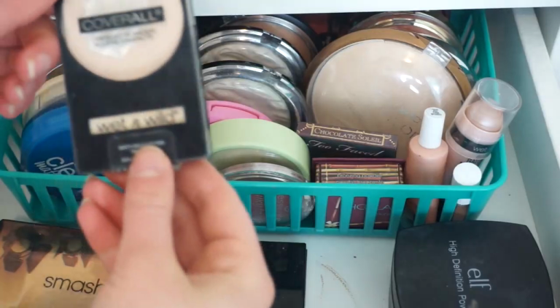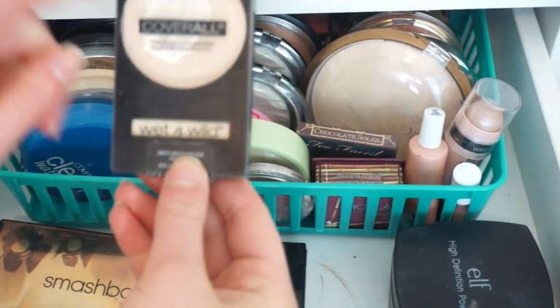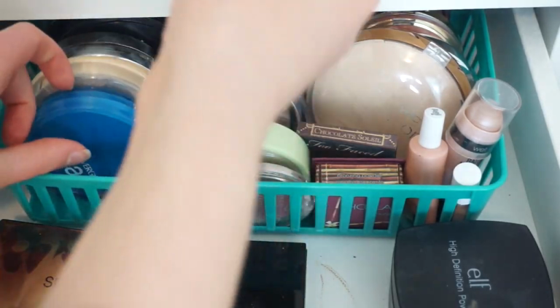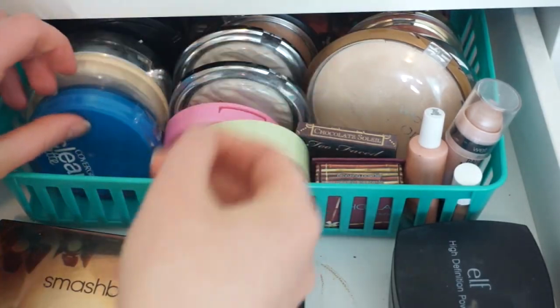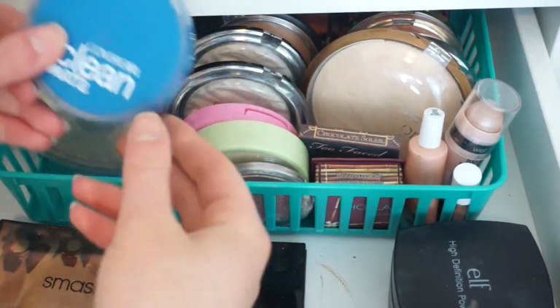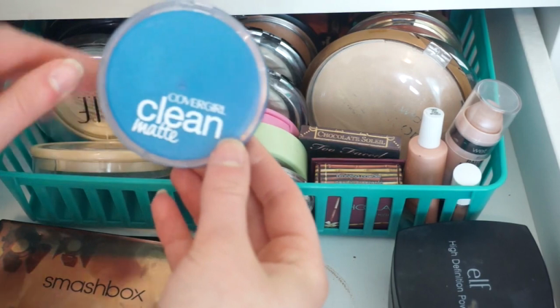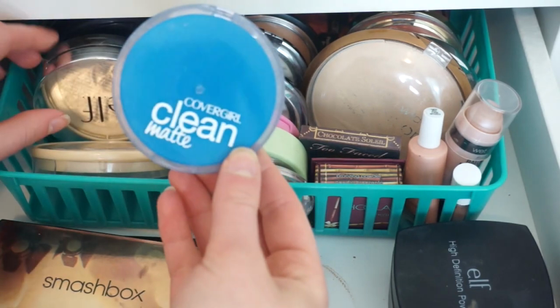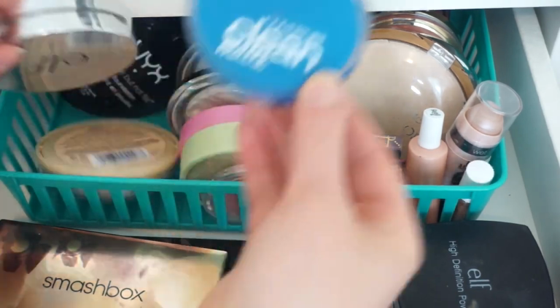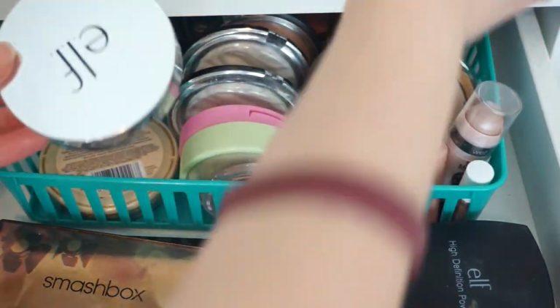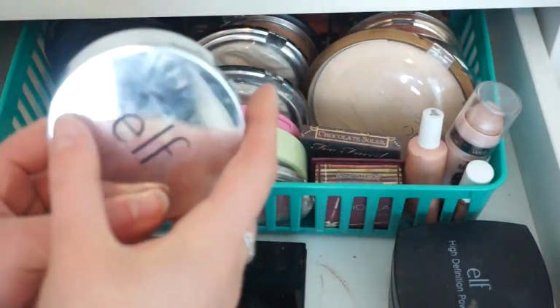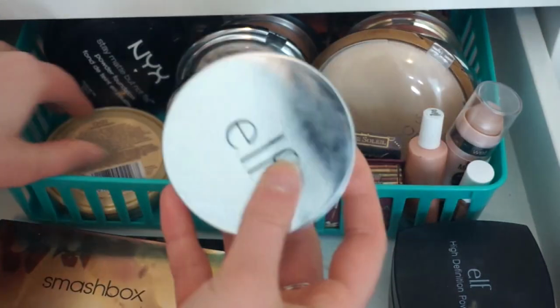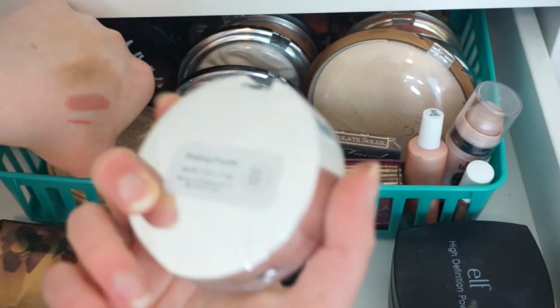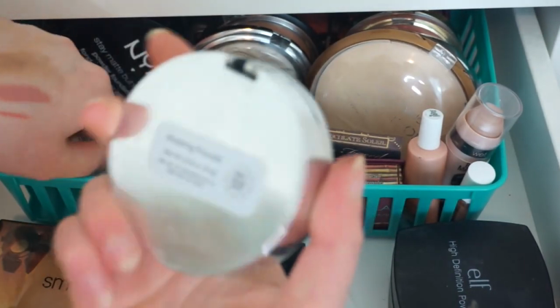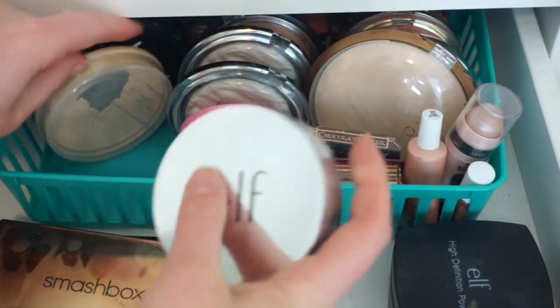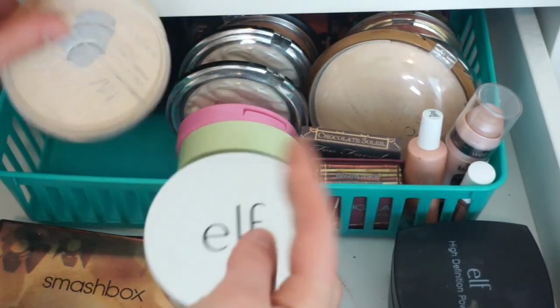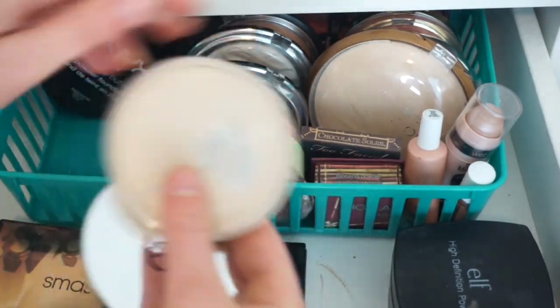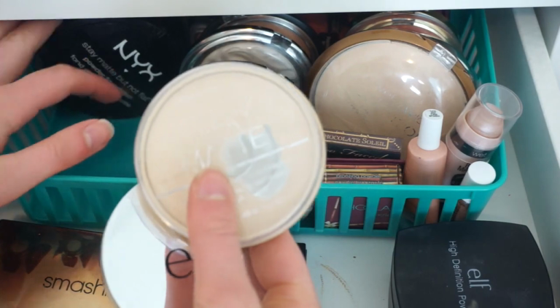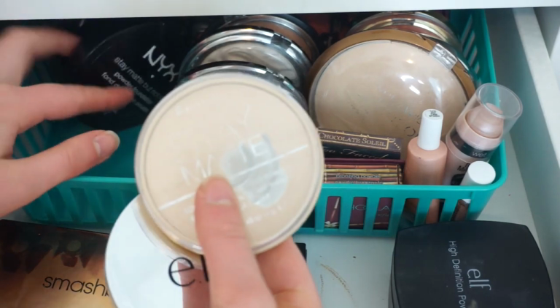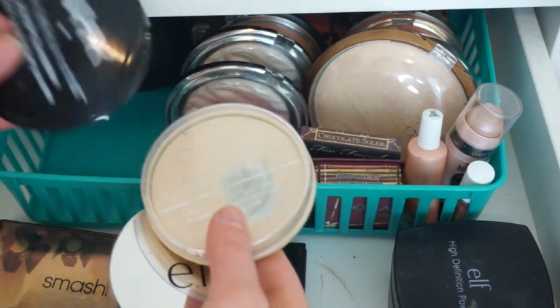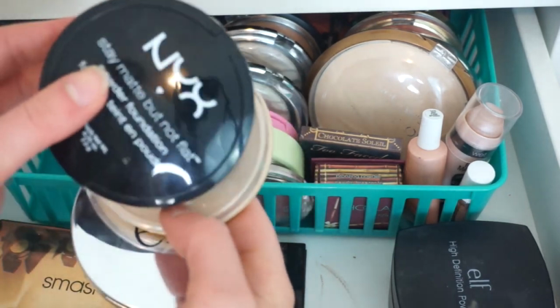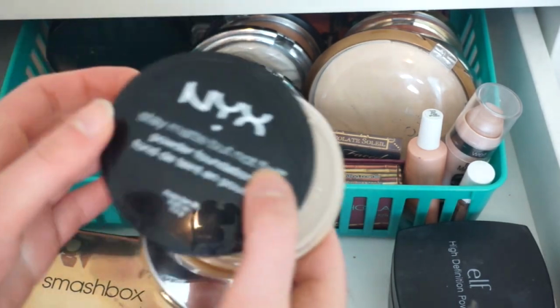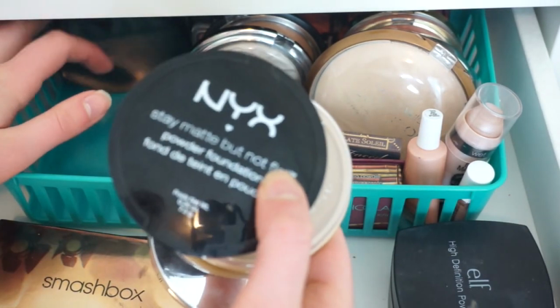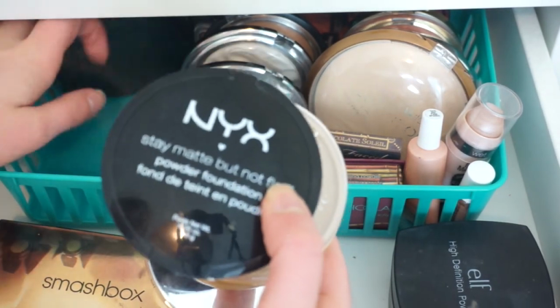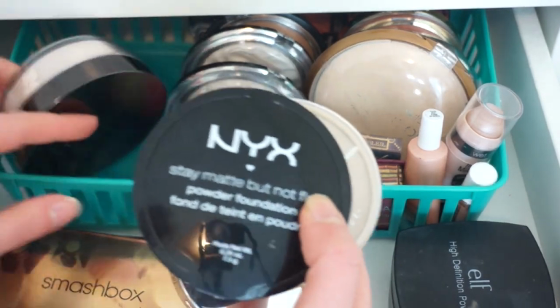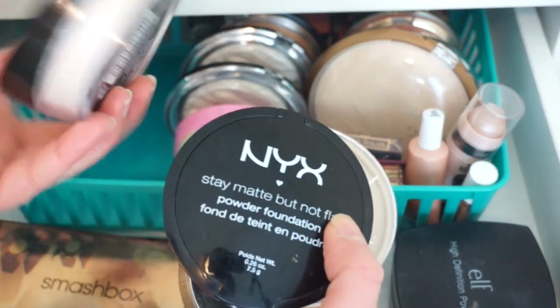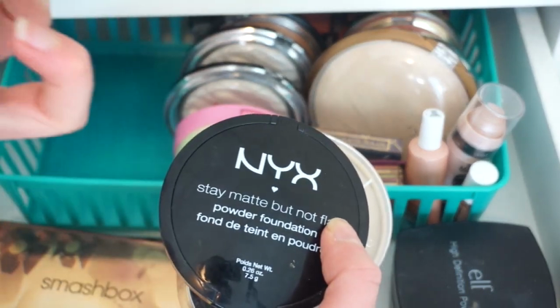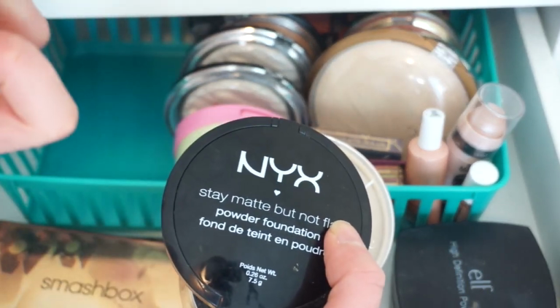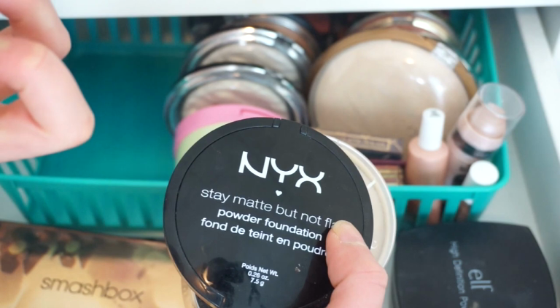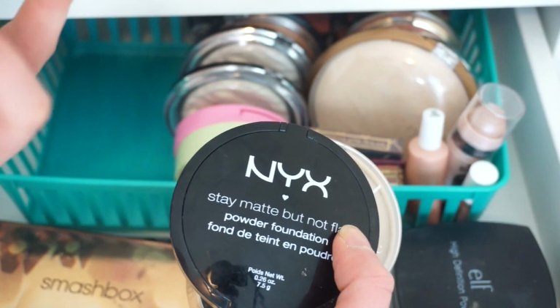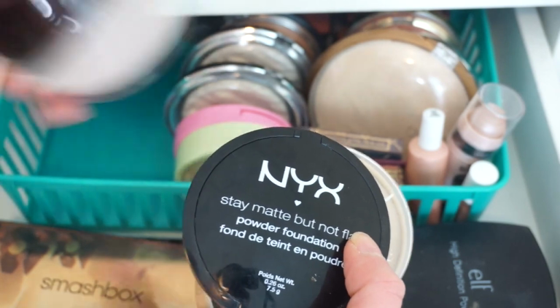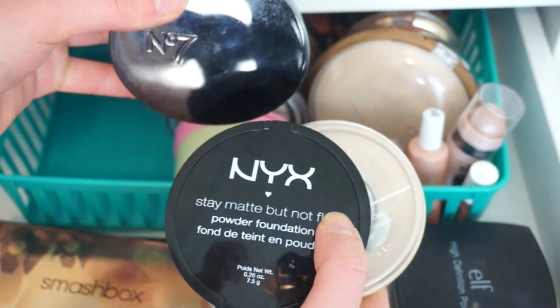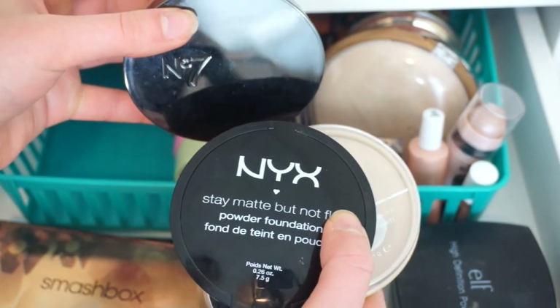A Wet n Wild Cover All Press Powder, CoverGirl Clean Matte Powder, the Elf Finishing Powder, Rimmel Stay Matte Powder, NYX Stay Matte But Not Flat Powder, and the No. 7 Loose Powder in Translucent. That's a lot of powder.